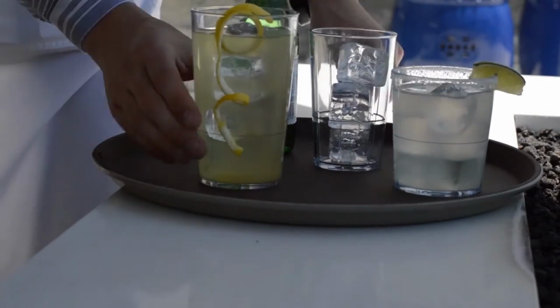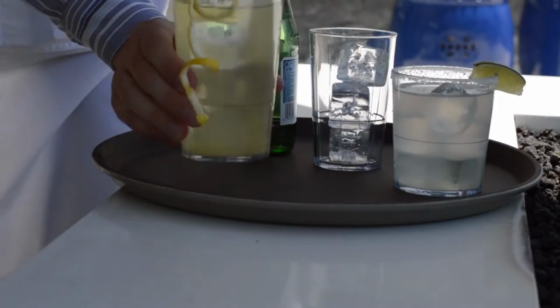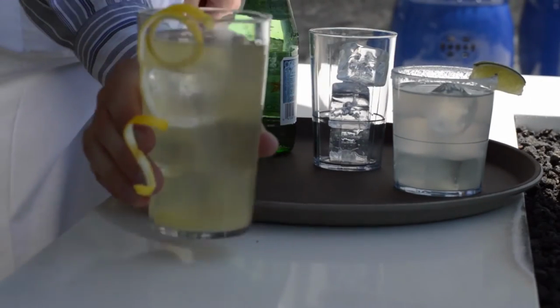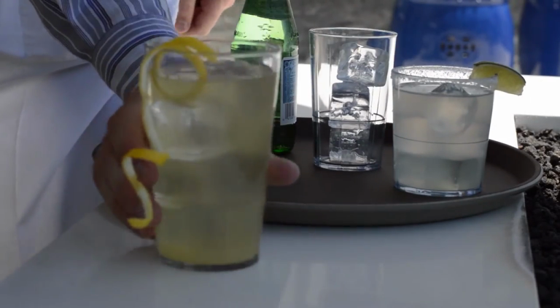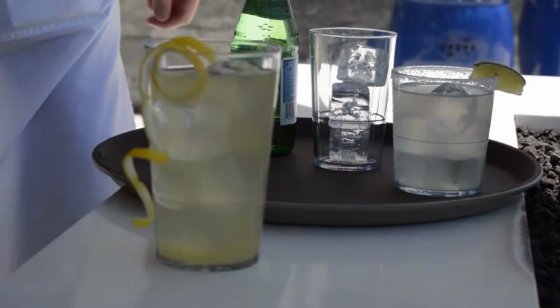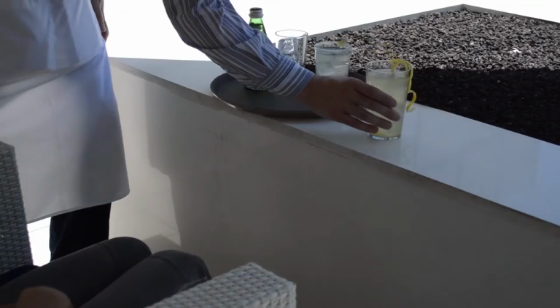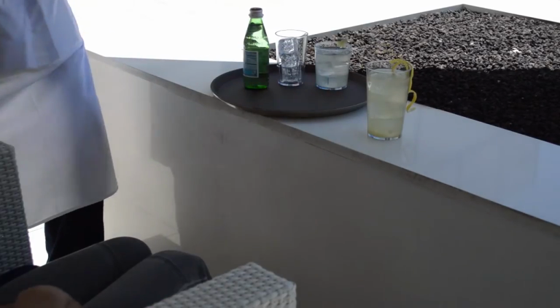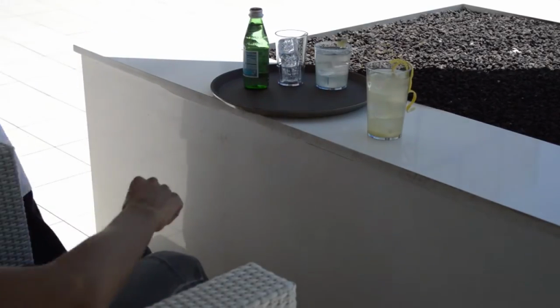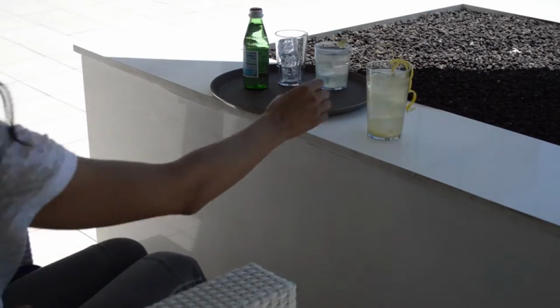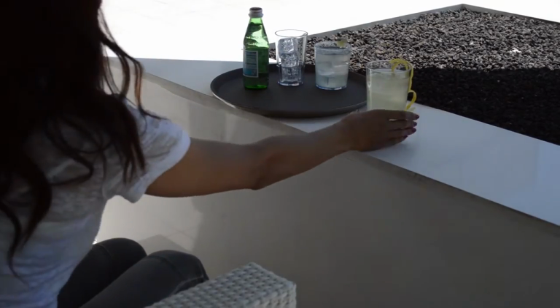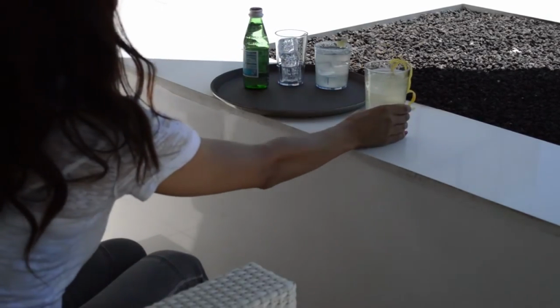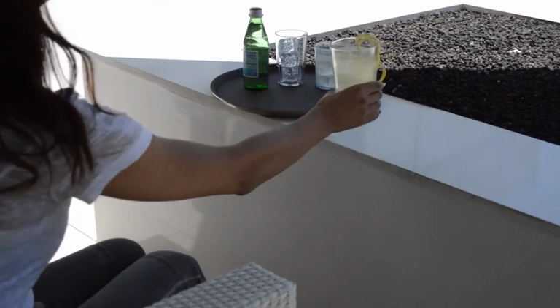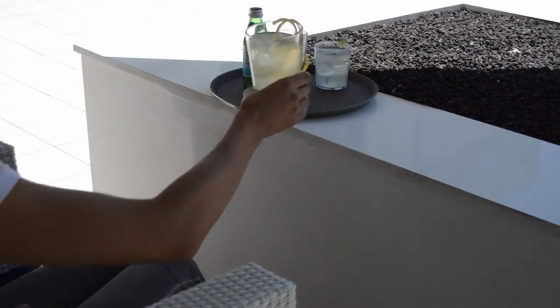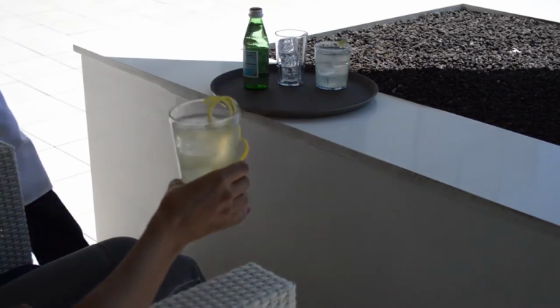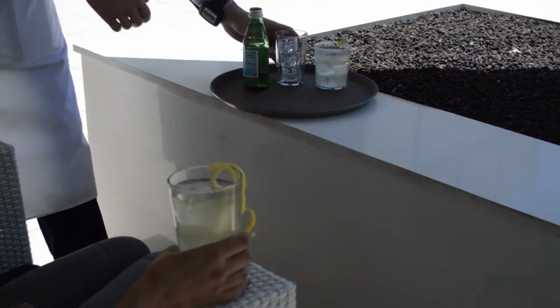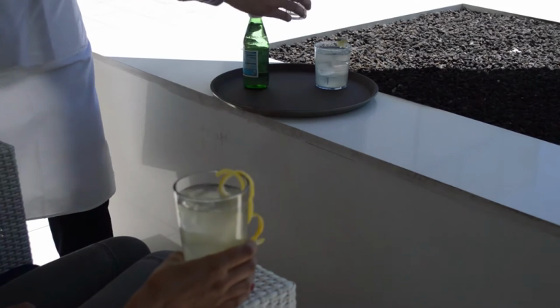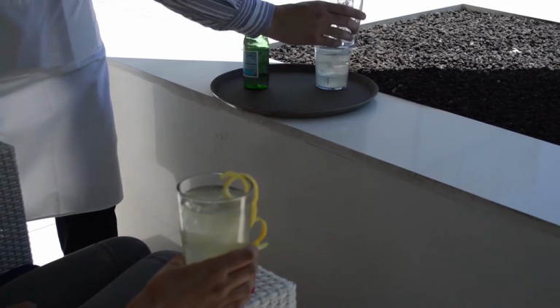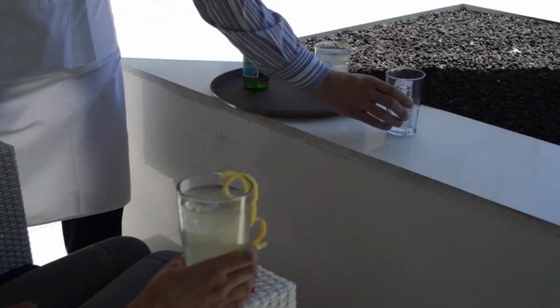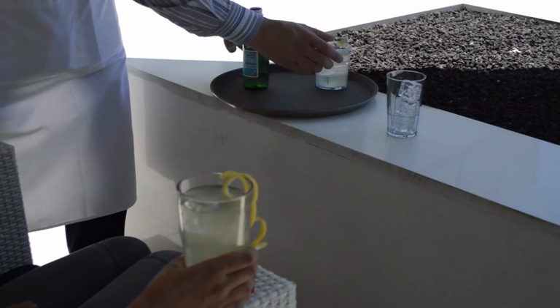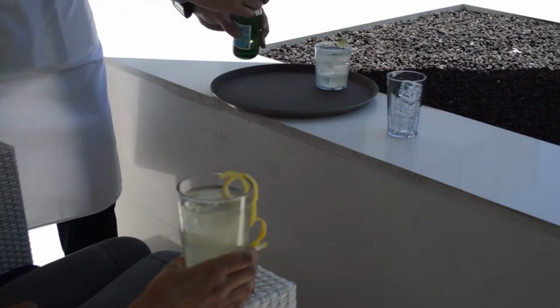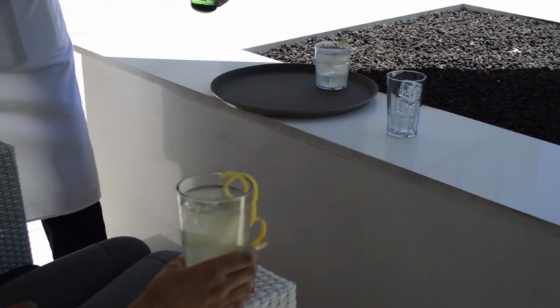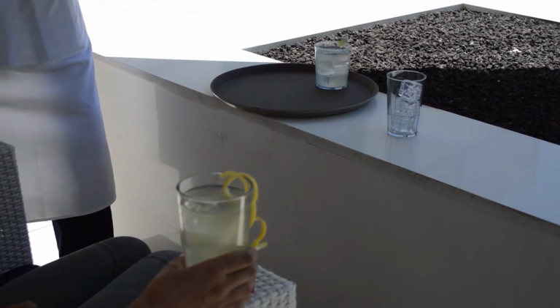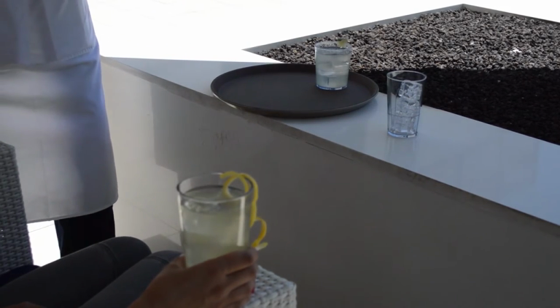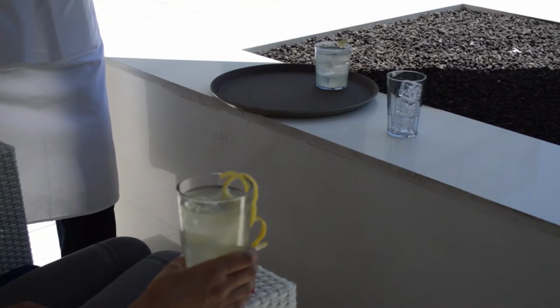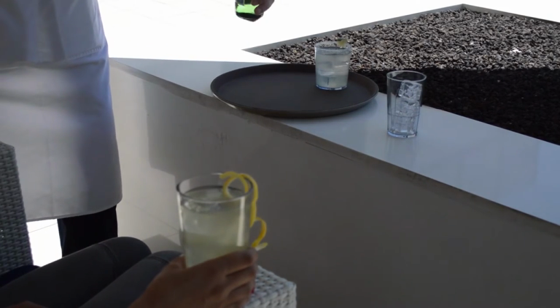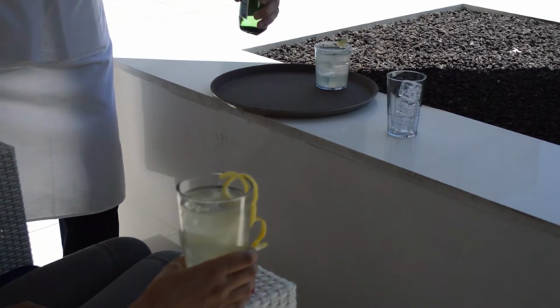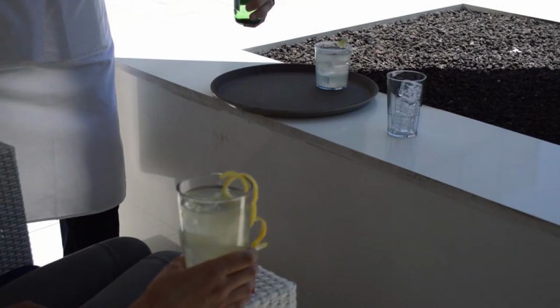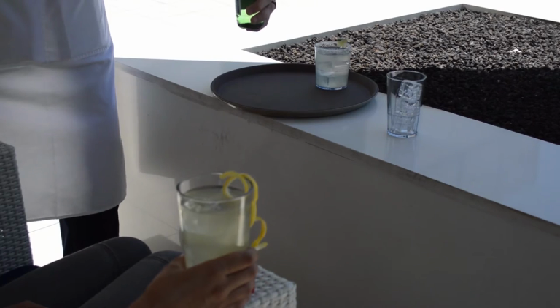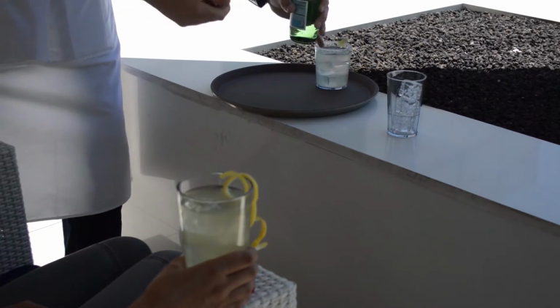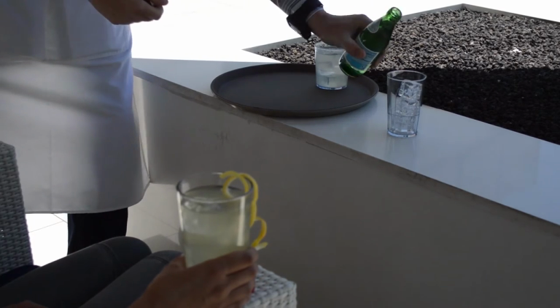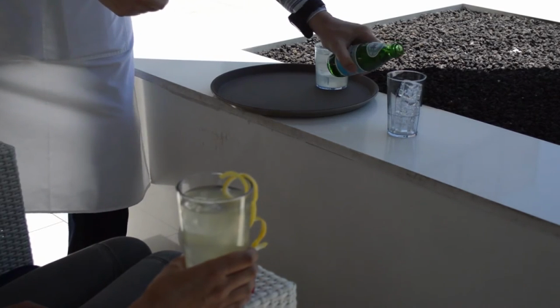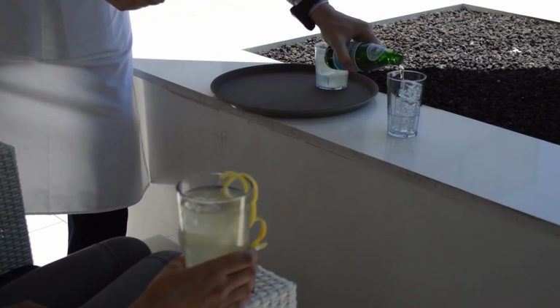Serve delicious beverages indoors or outdoors using Cambro's Lido tumblers. Lido tumblers help minimize the cost of replacing broken glass and also allow personalization to enhance your branding.